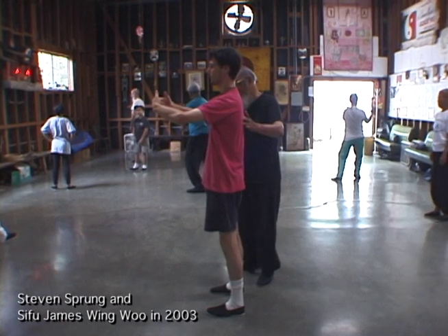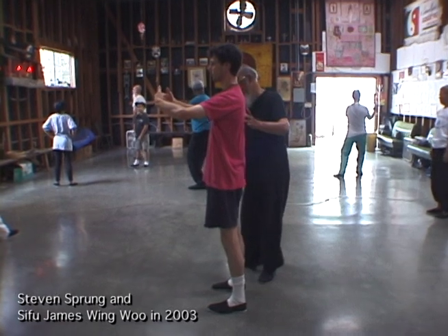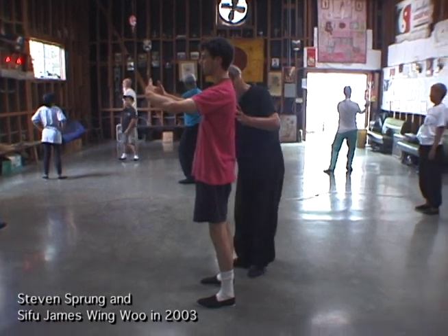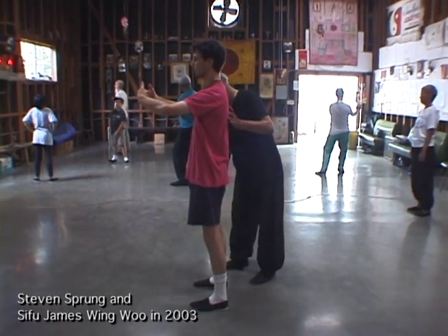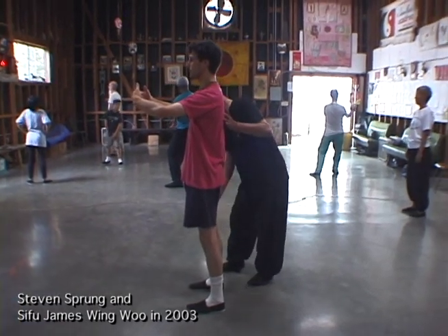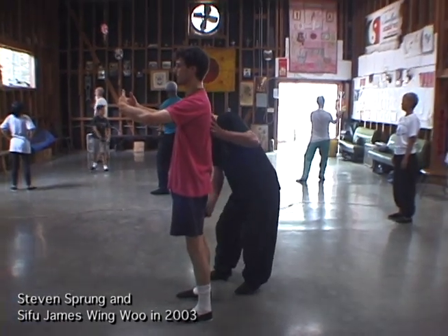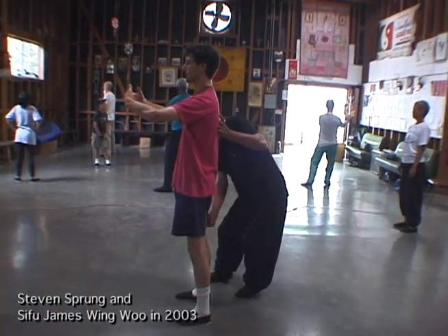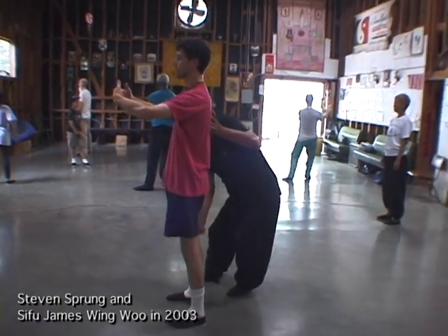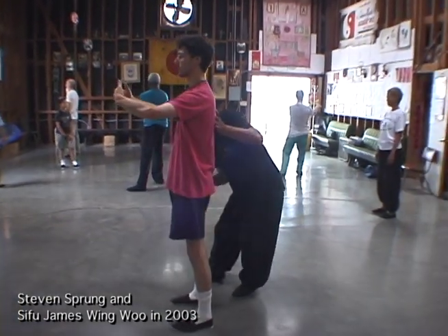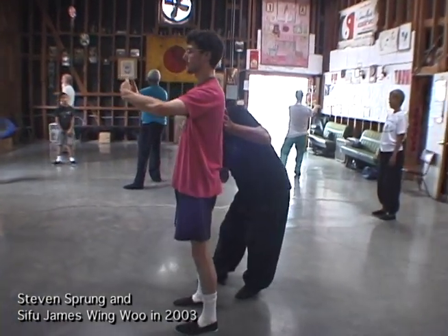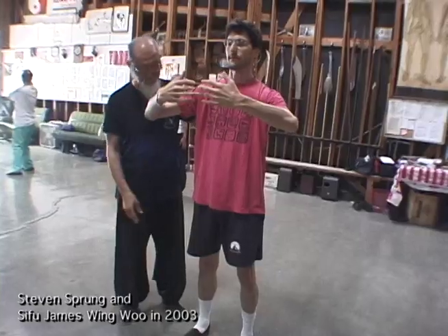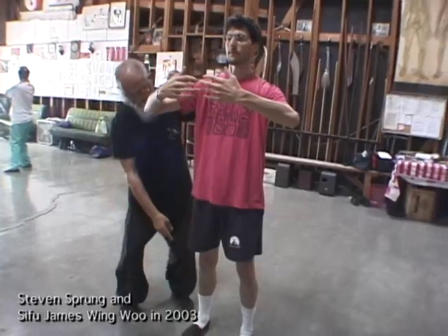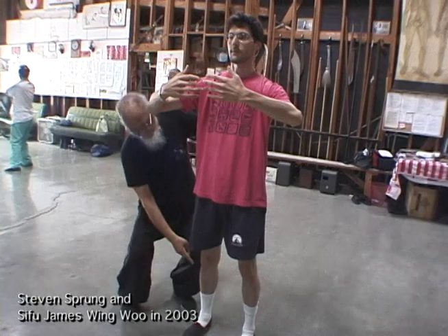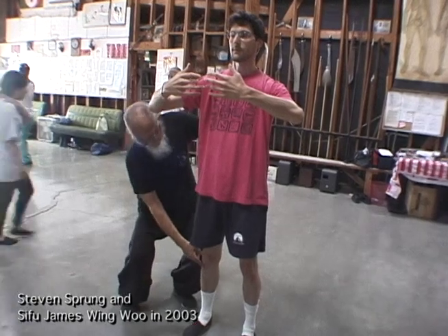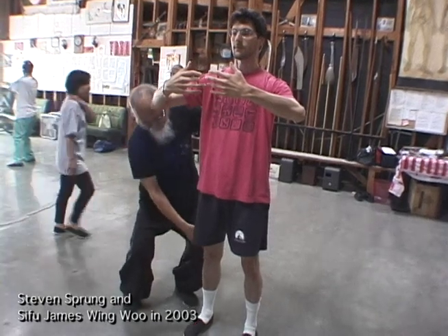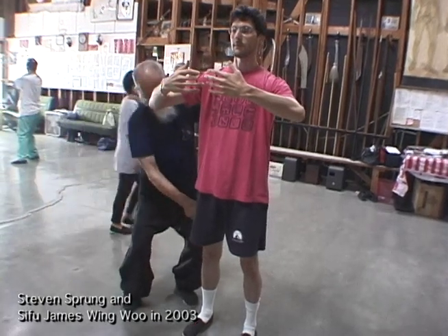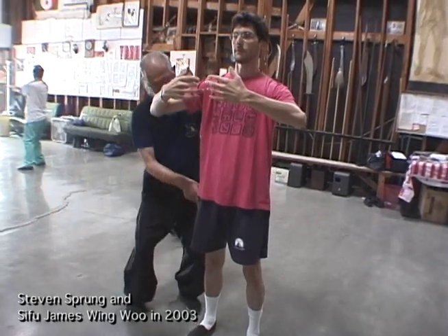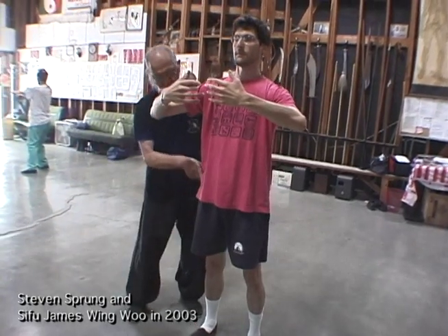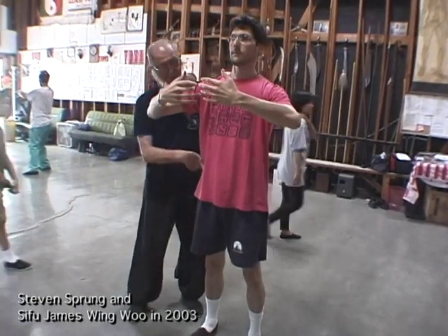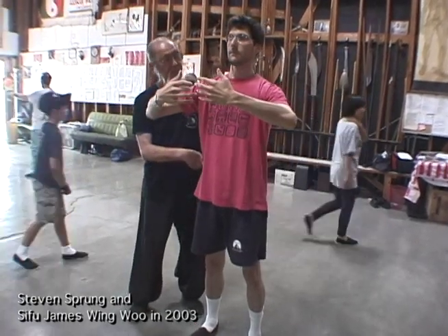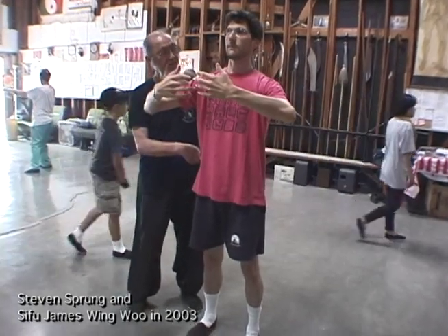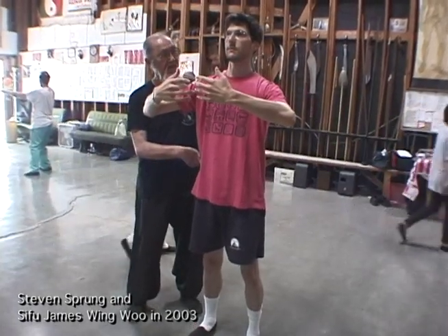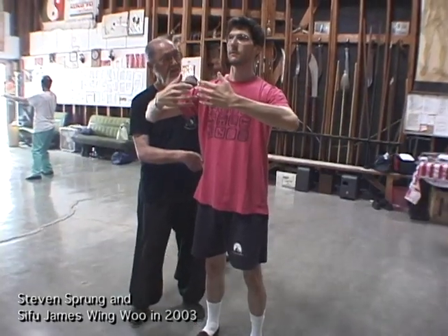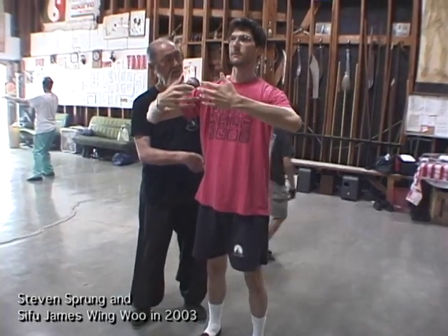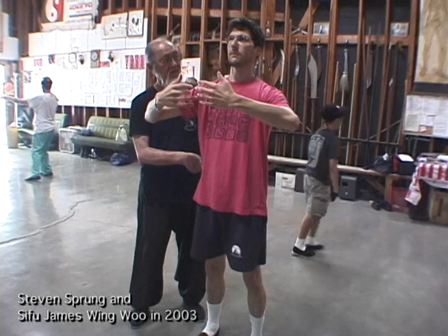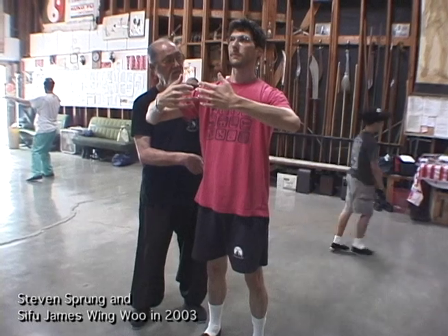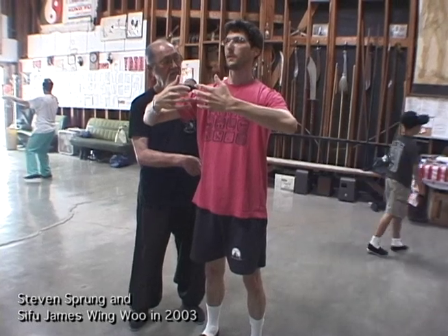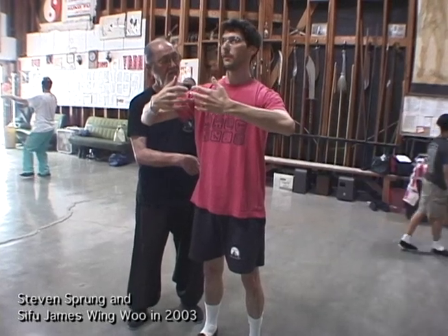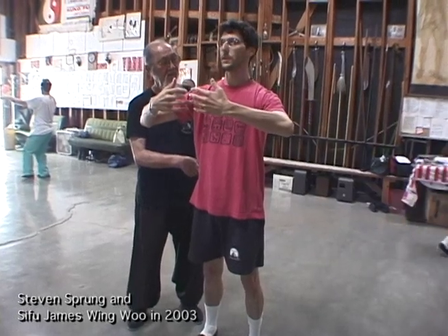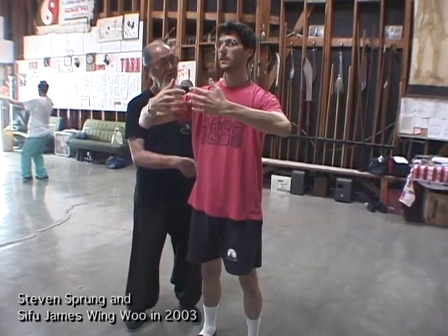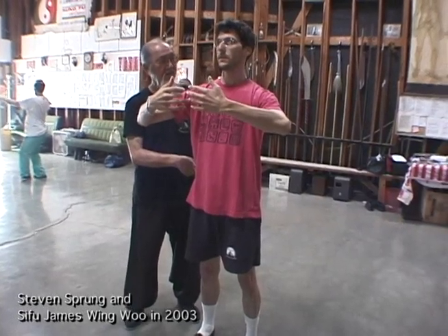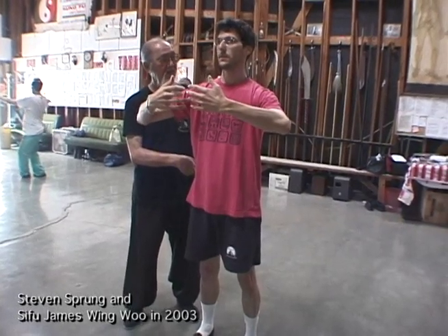Feel this muscle. Feel it straight up from here. Go up to the hip on both sides. You feel like you're going to fall forward? Keep the head back.